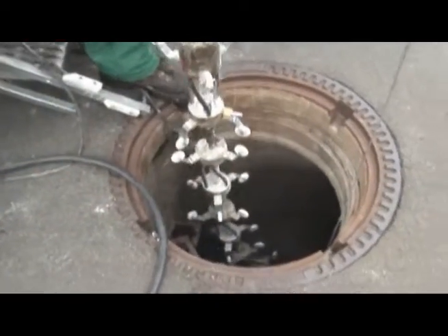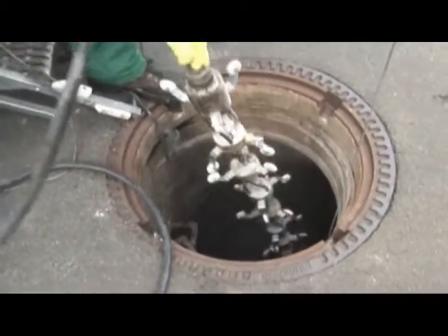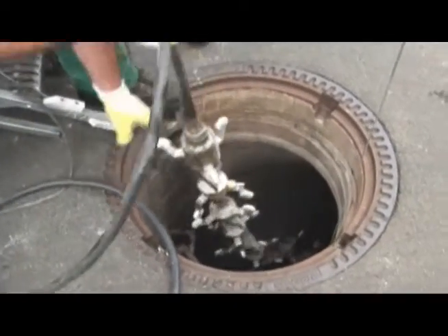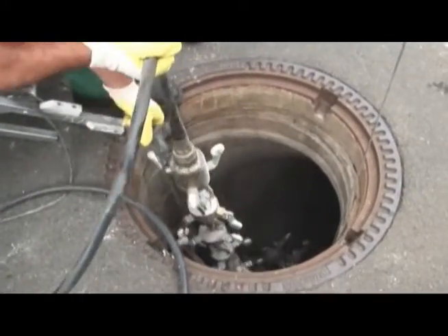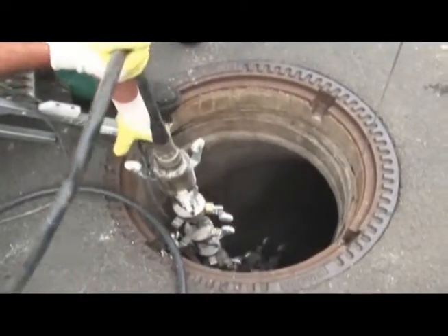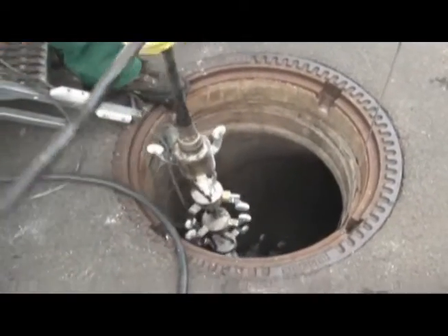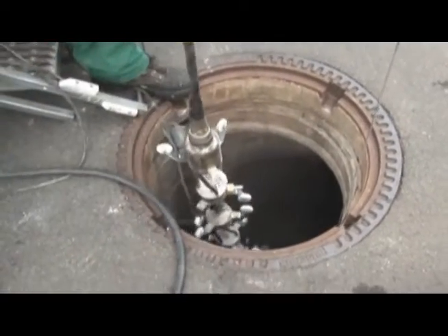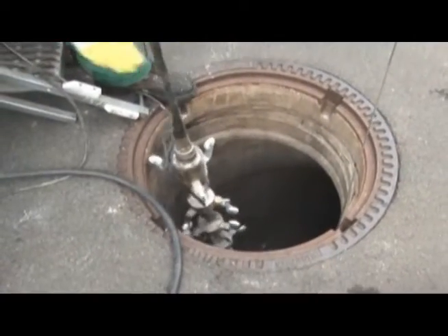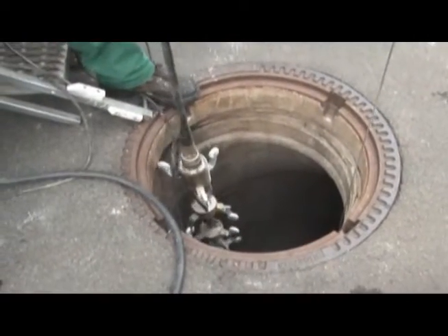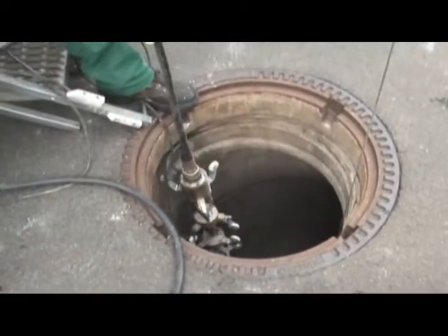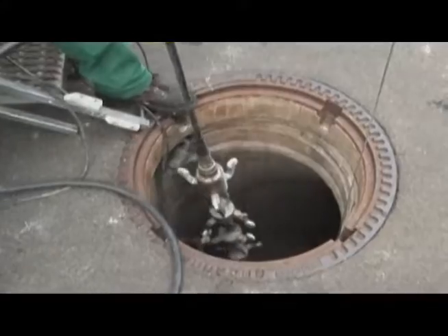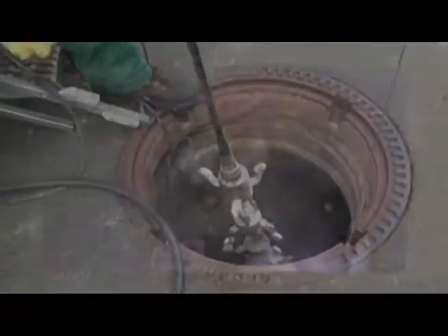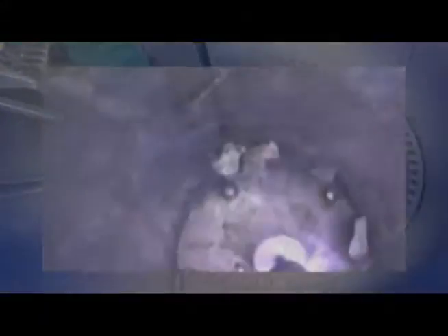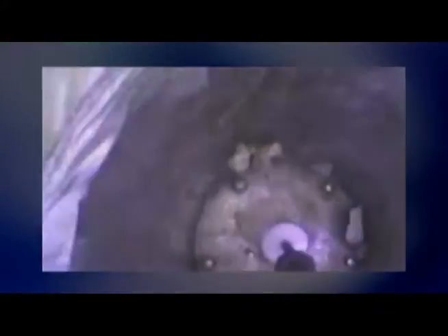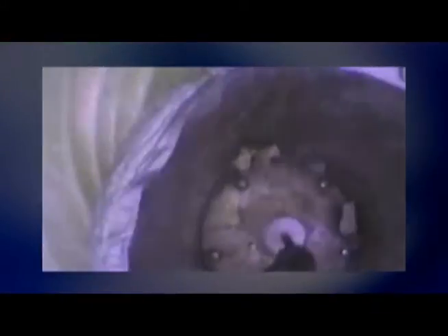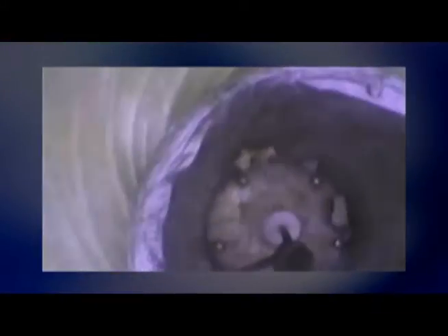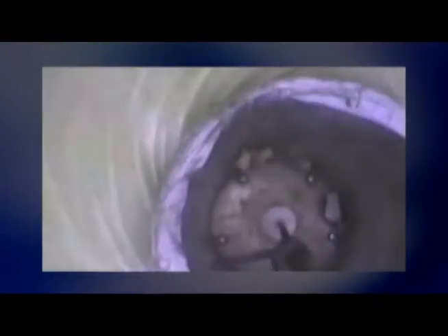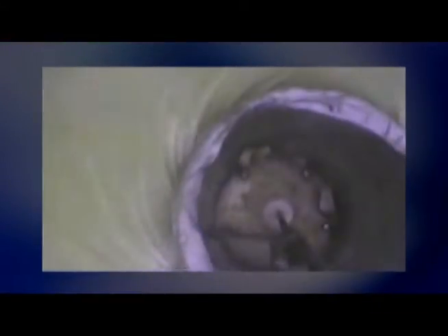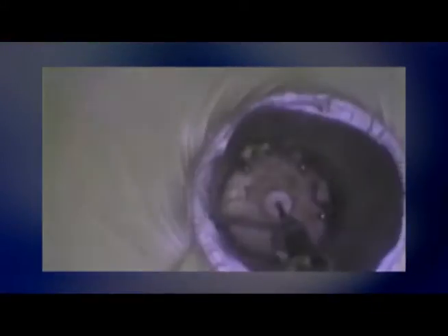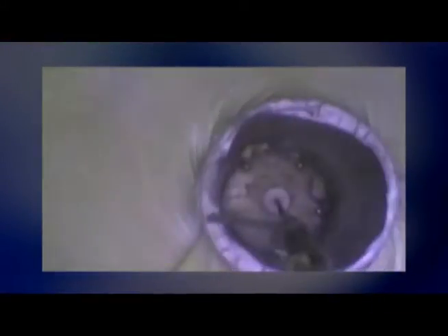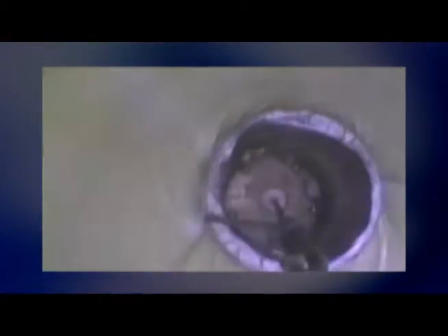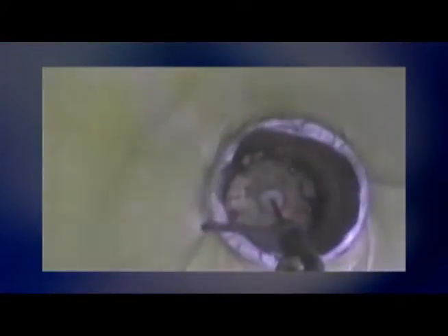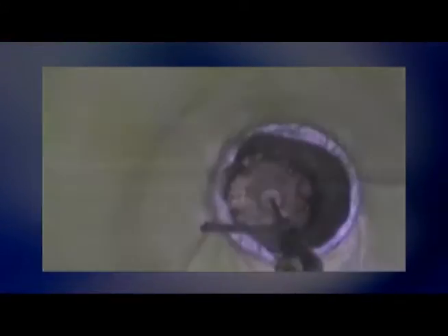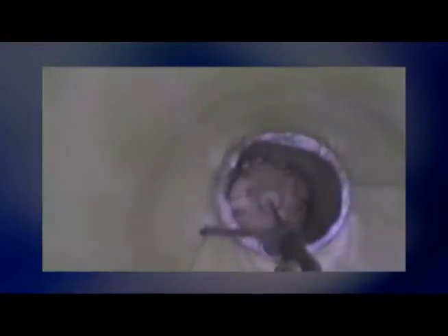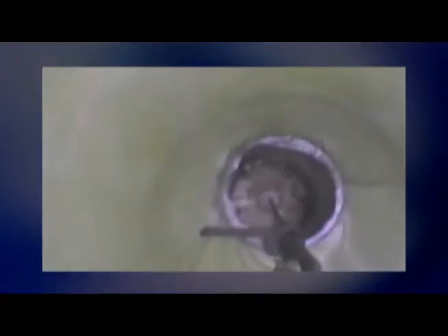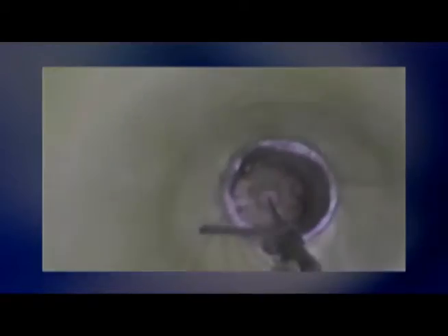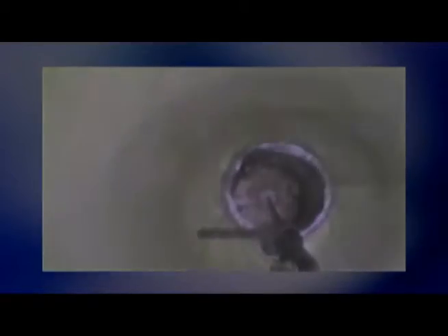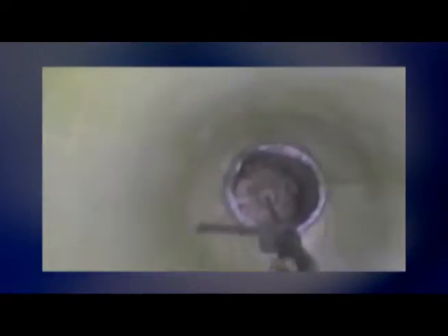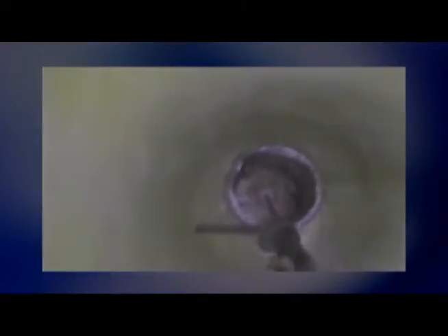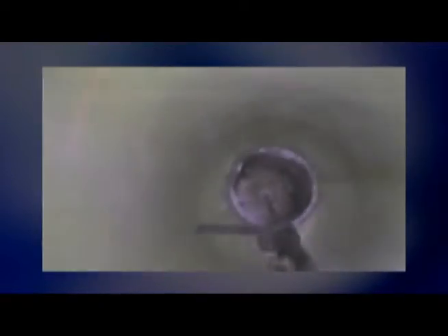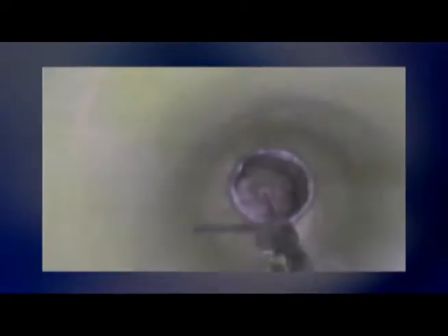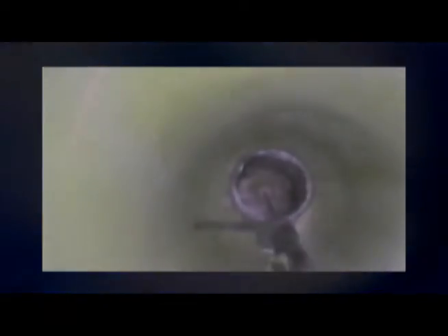A UV light train is then placed in the liner. This train is fitted with a camera that can rotate to any angle, allowing the ELS crew to inspect every inch of the liner before it is cured.